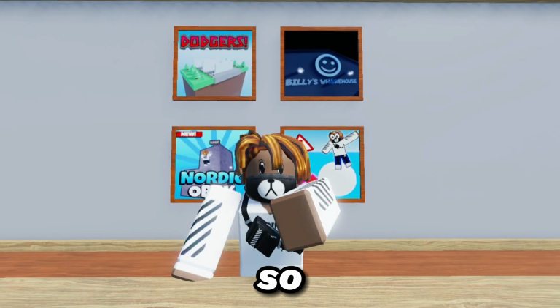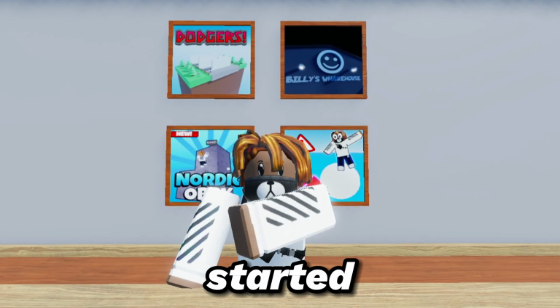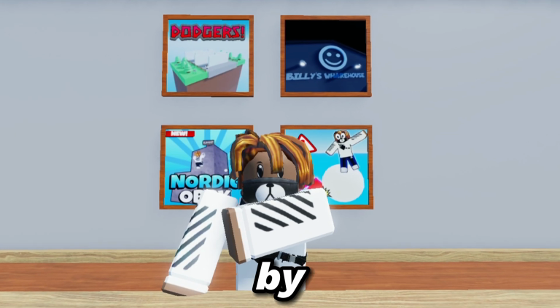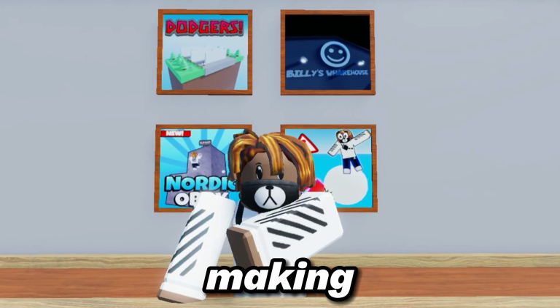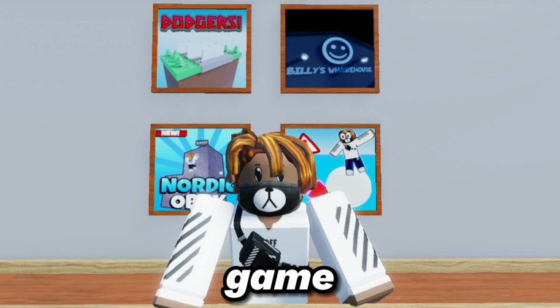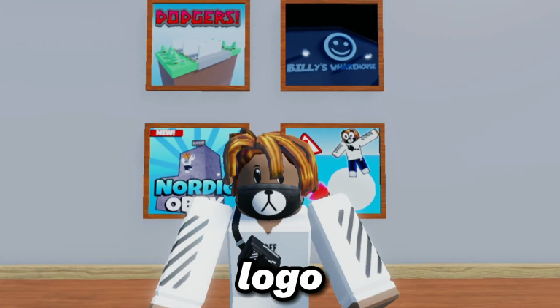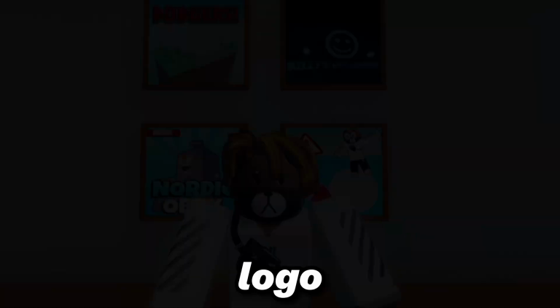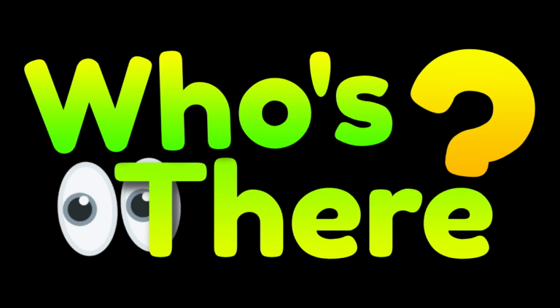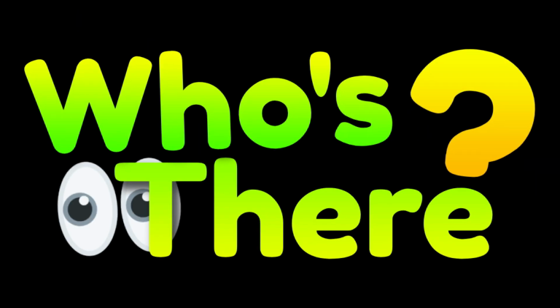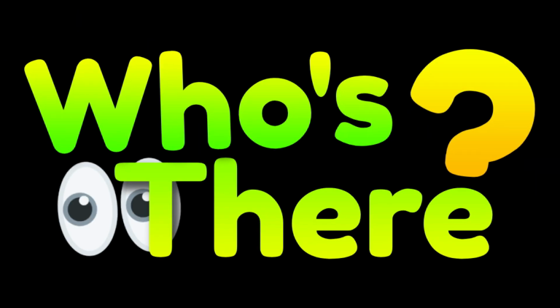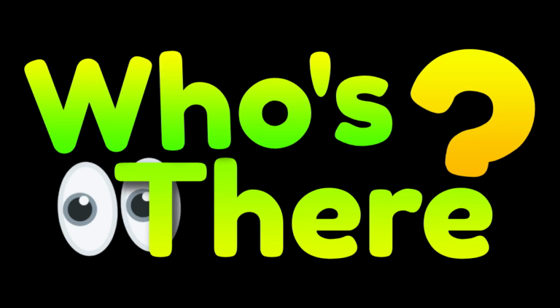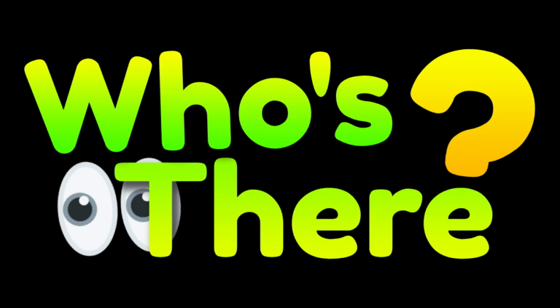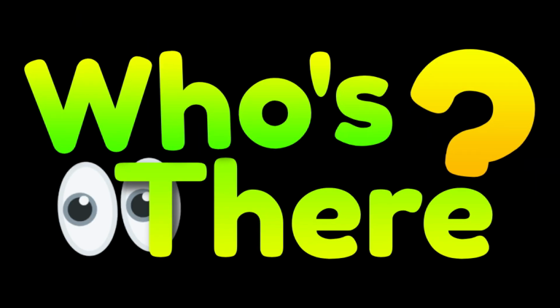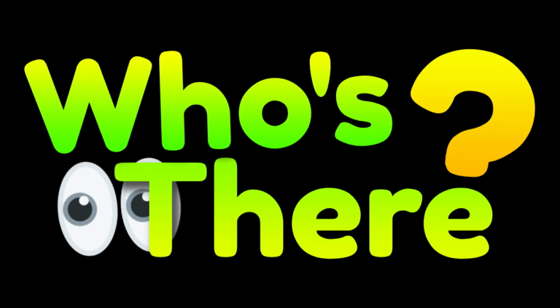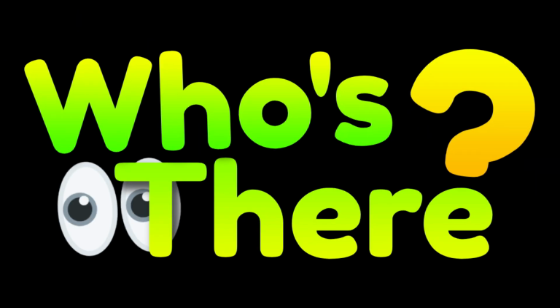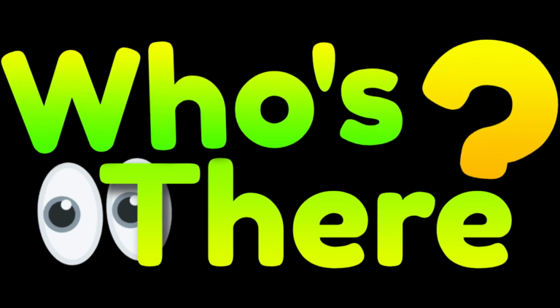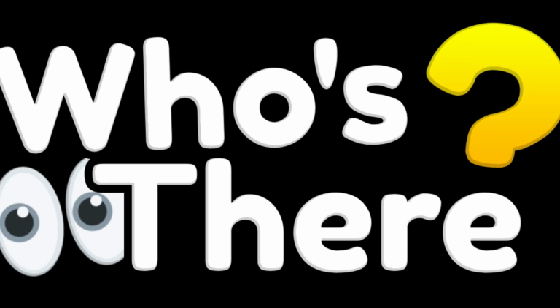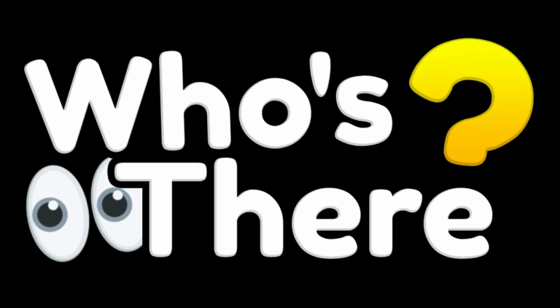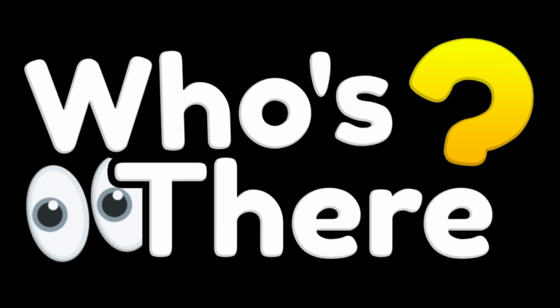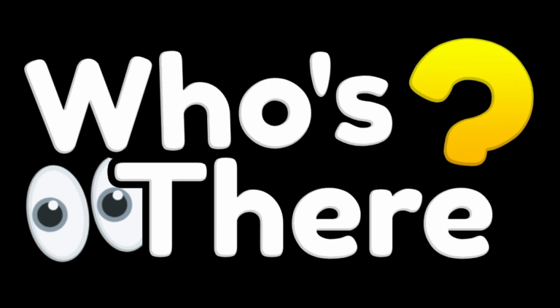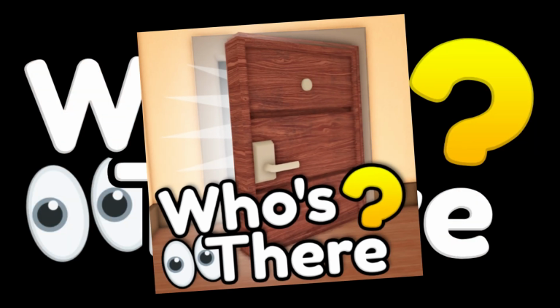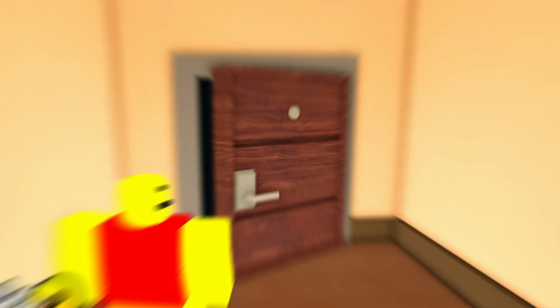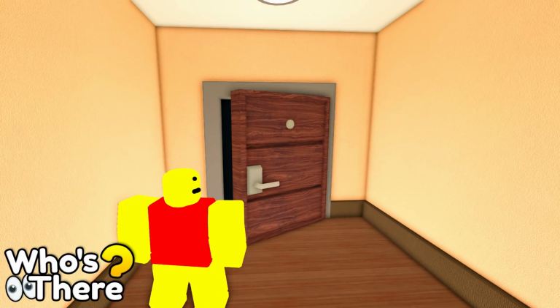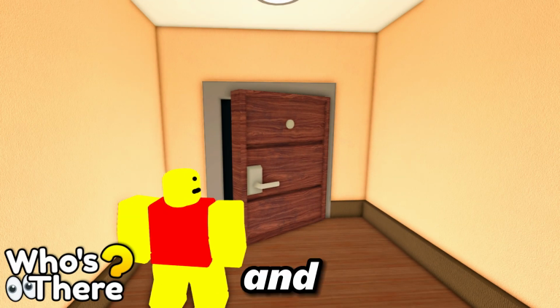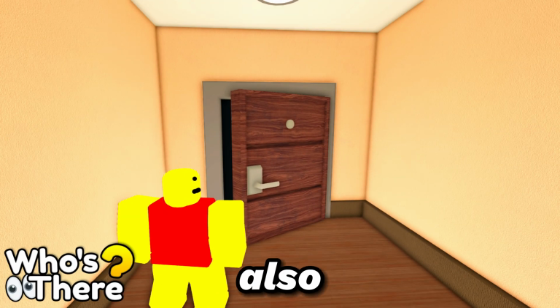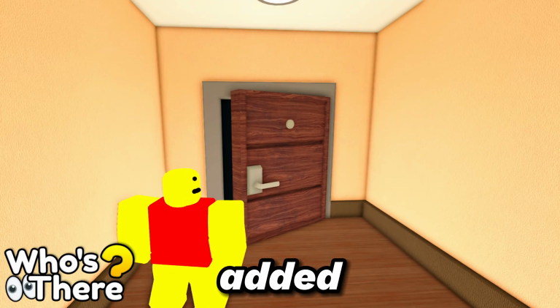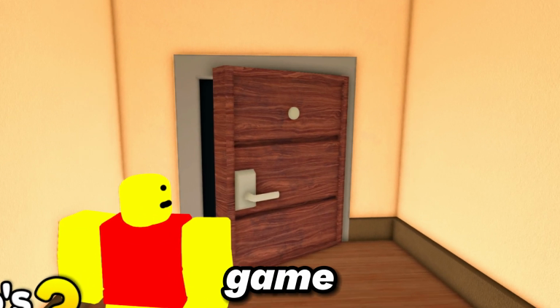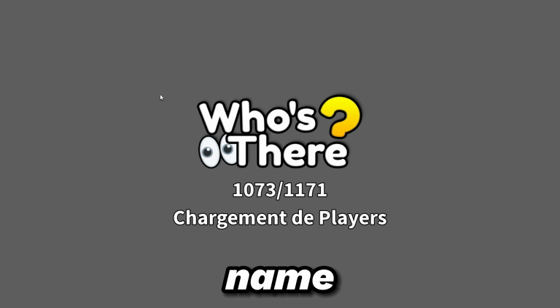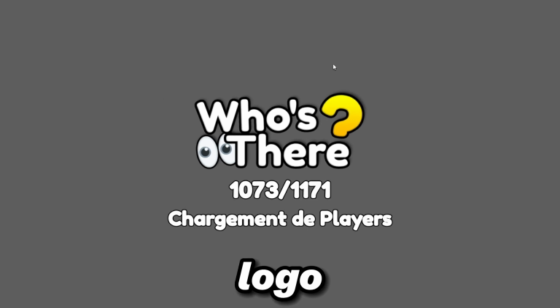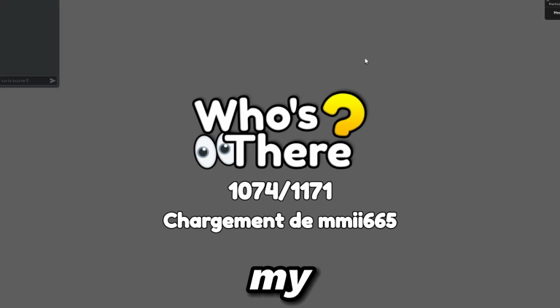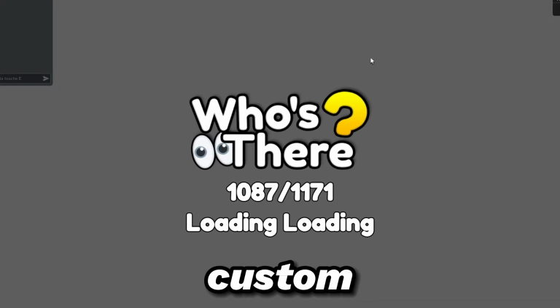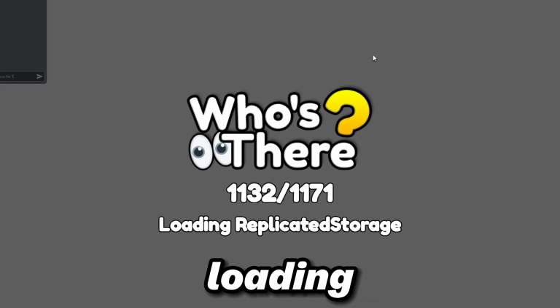So I started by making the game name logo. The first one looked like this, but something was off, so I changed it to this. And then I made the game icon and thumbnails. I also added the game name logo to my custom loading screen.